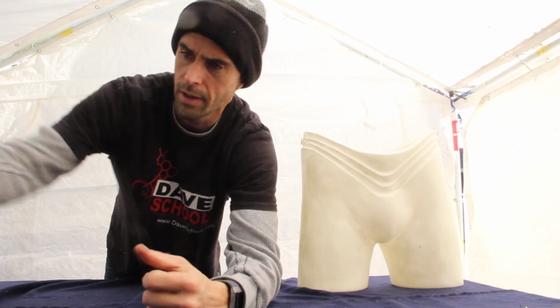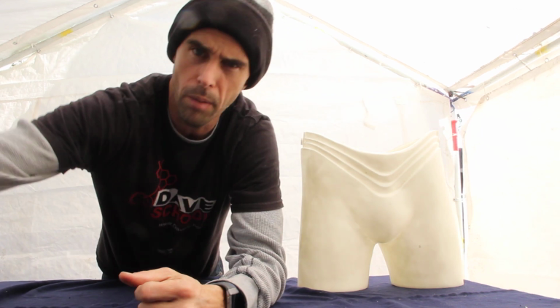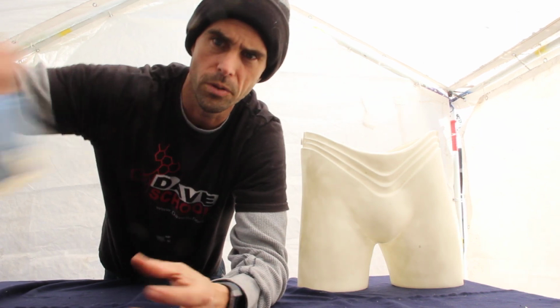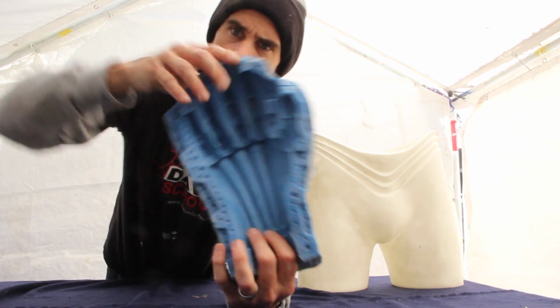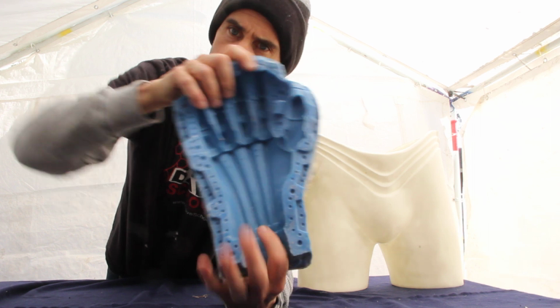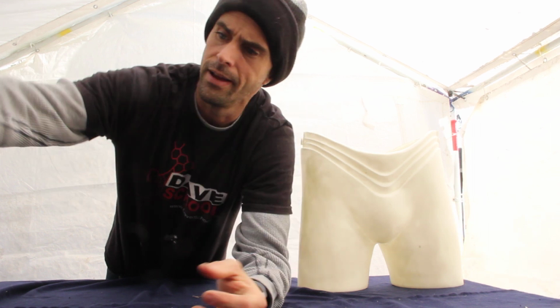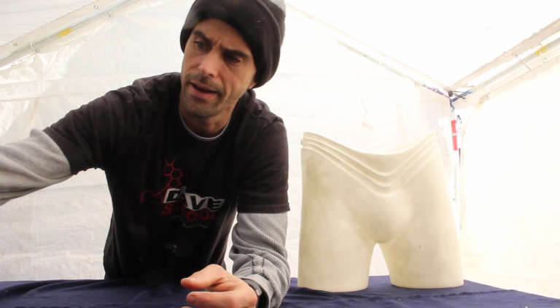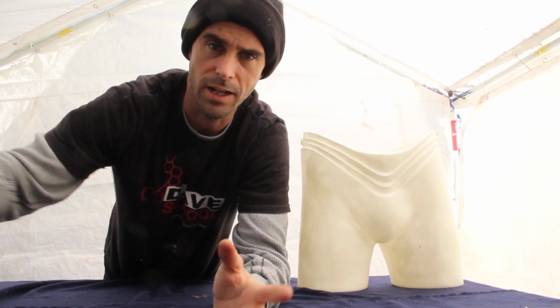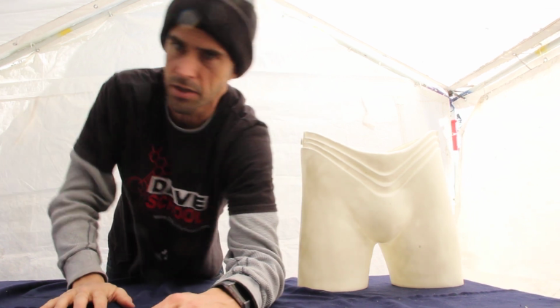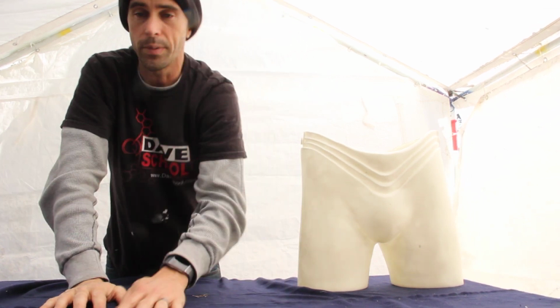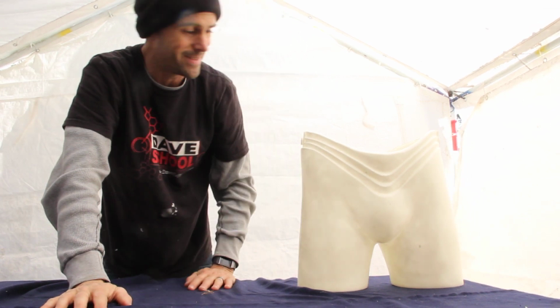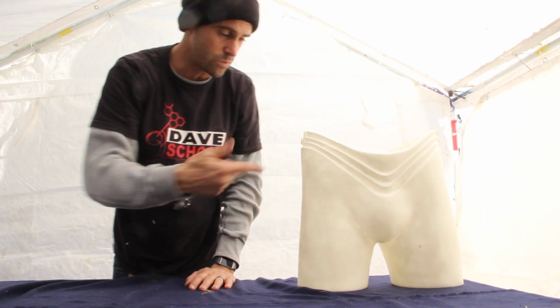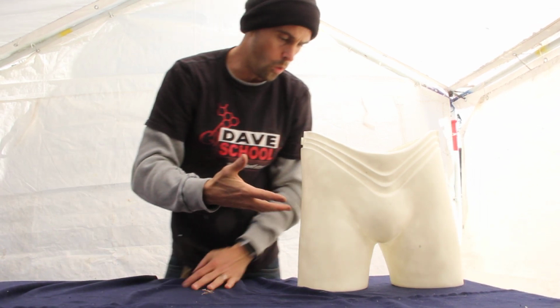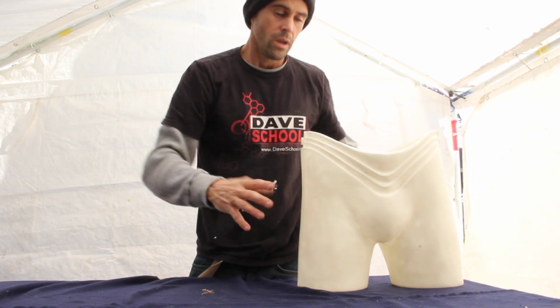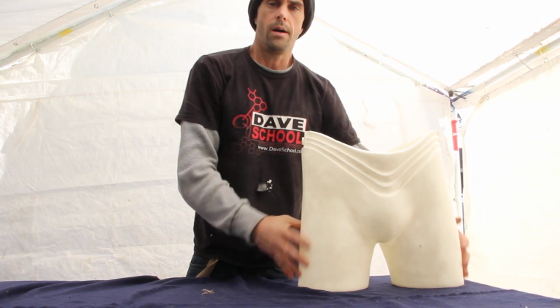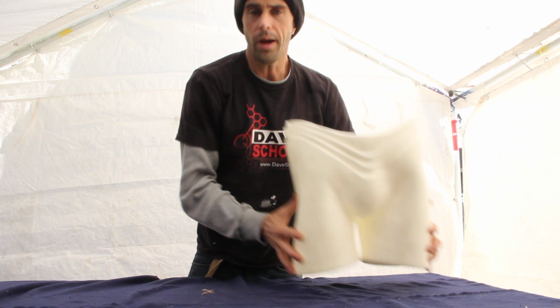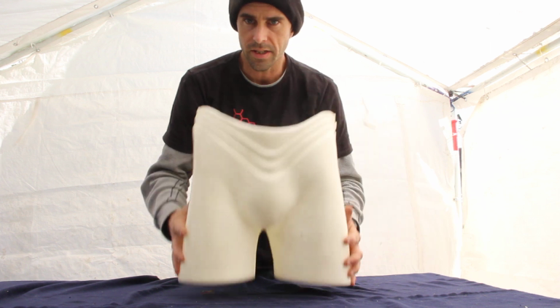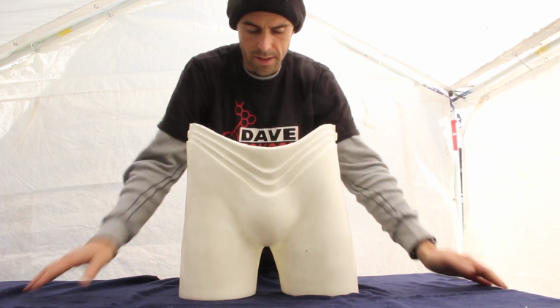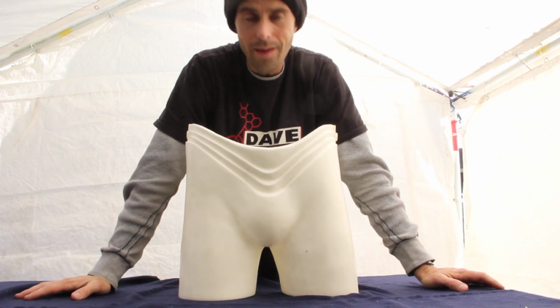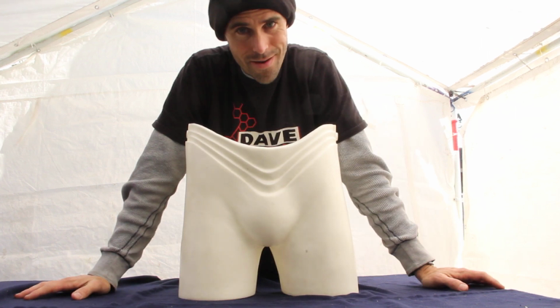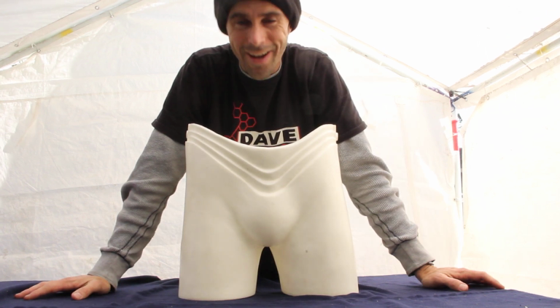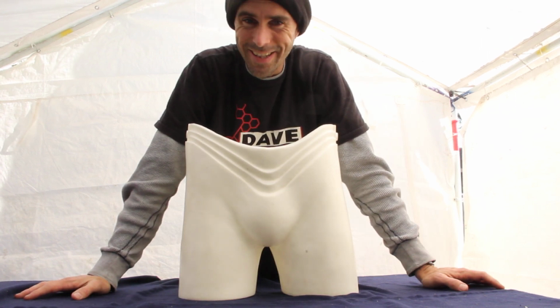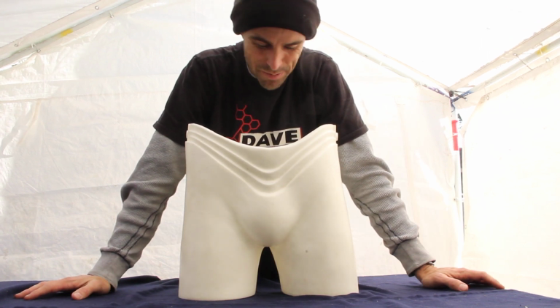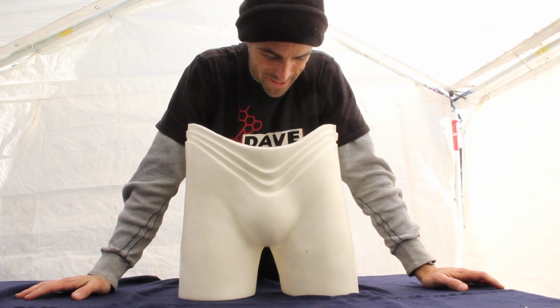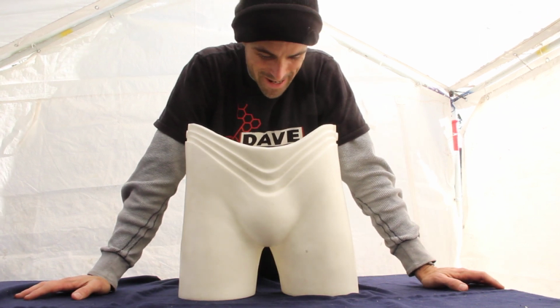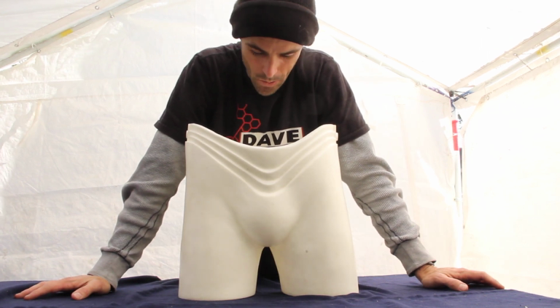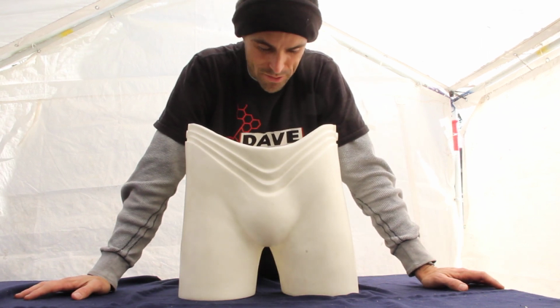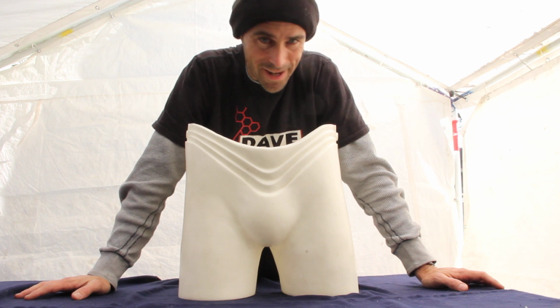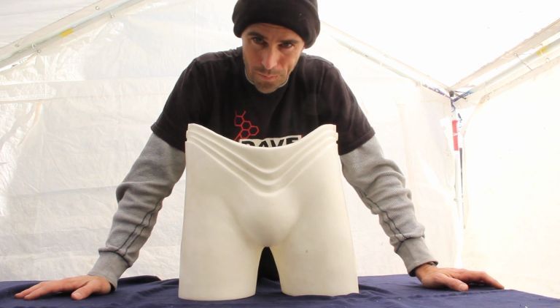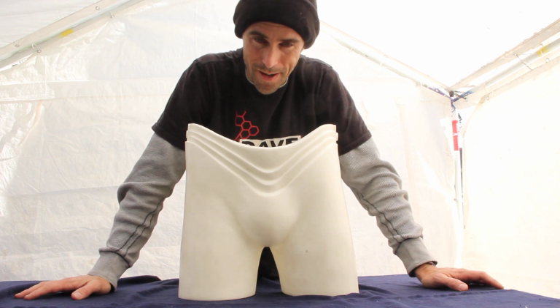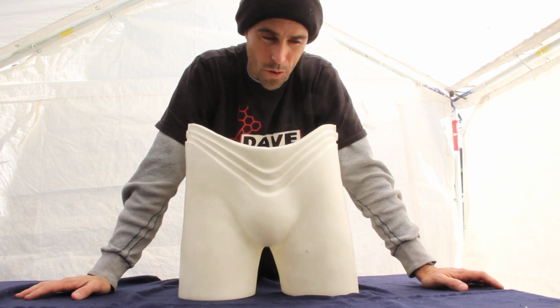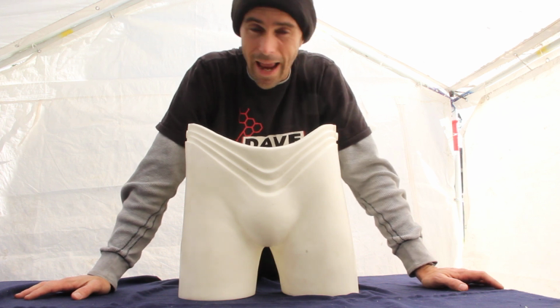I'll probably also do a set of hands in the next week or so, because this stuff is really cool. But again, this is an experiment, so I'm doing tests — I don't know exactly my best method of application yet.